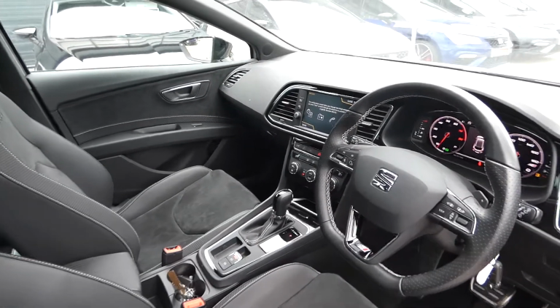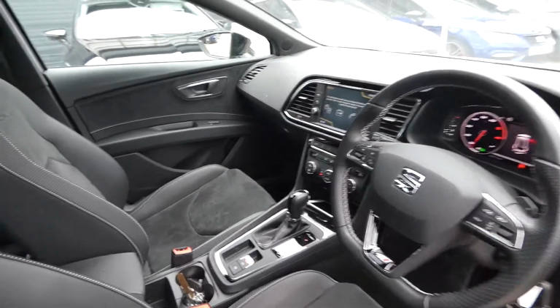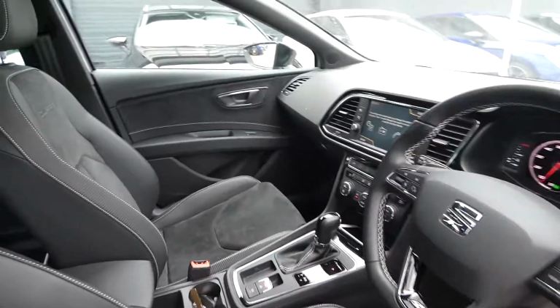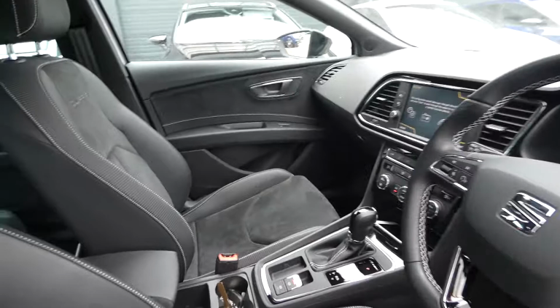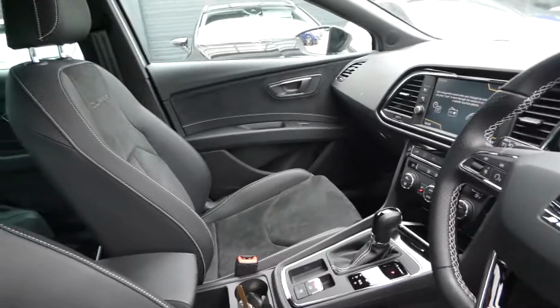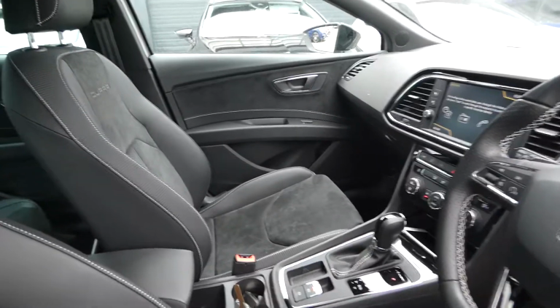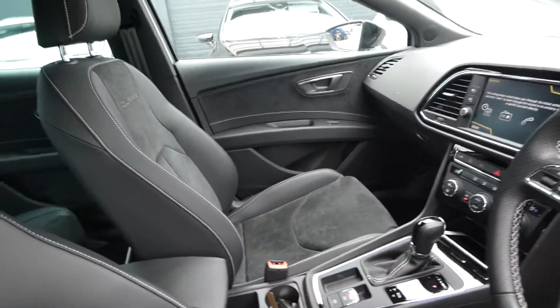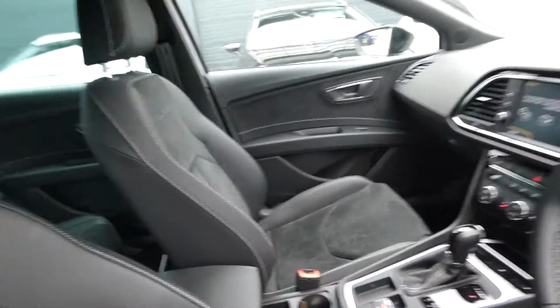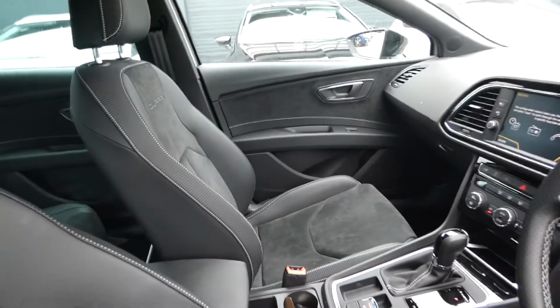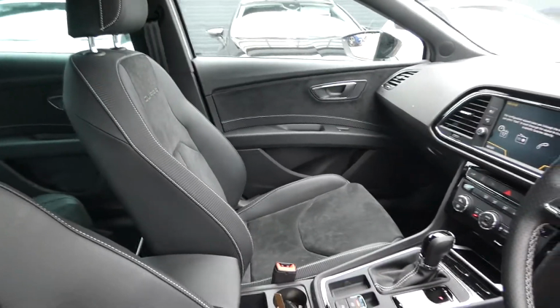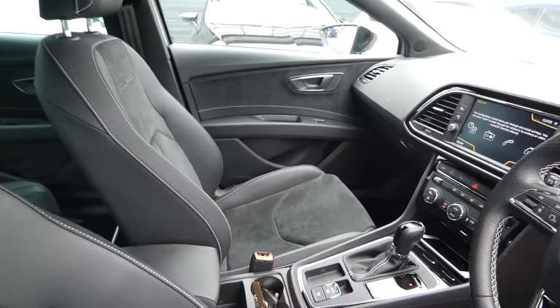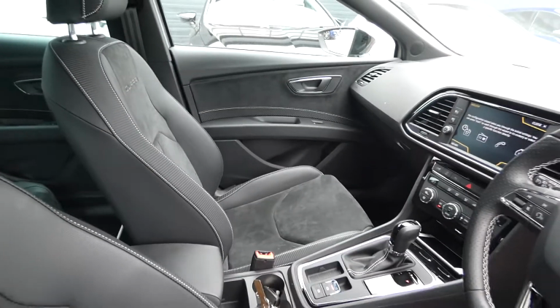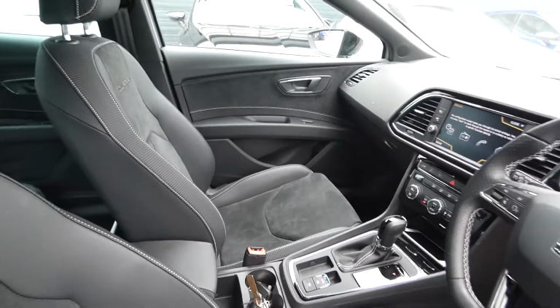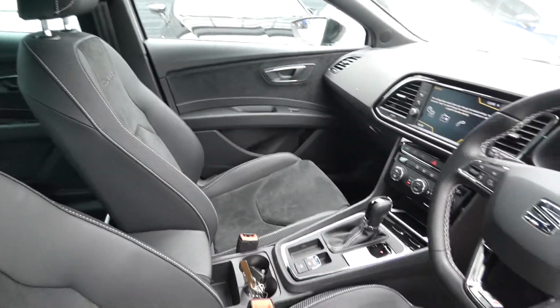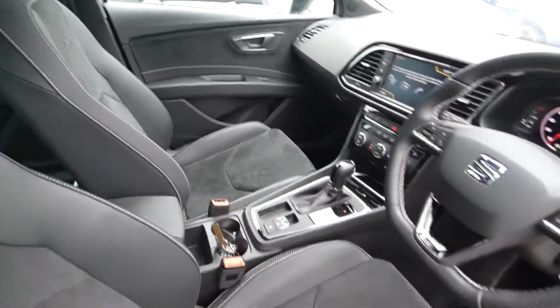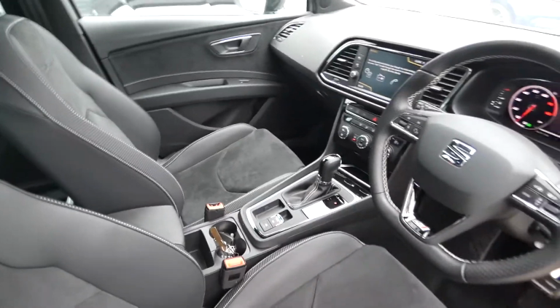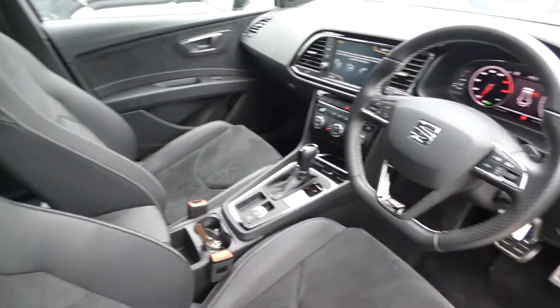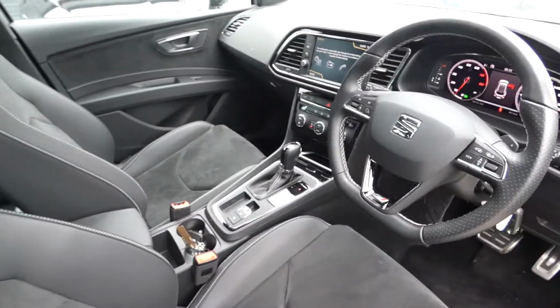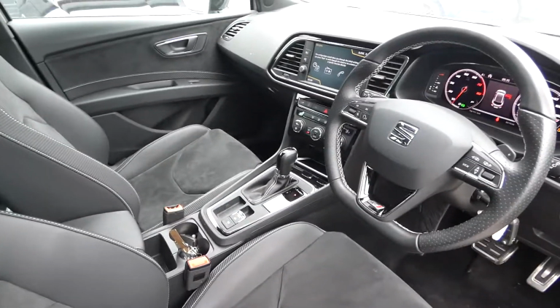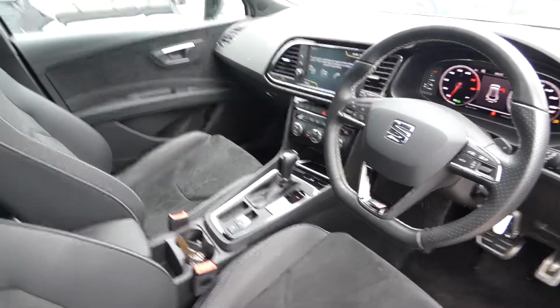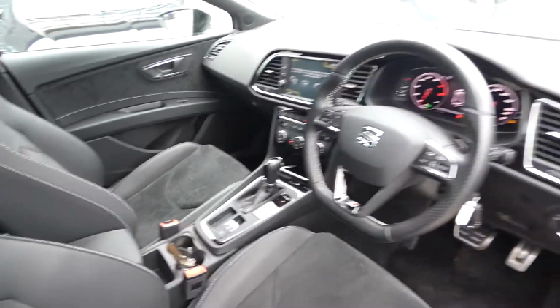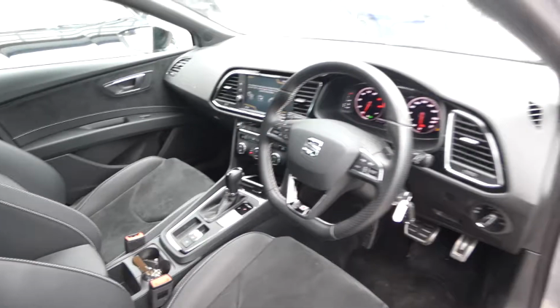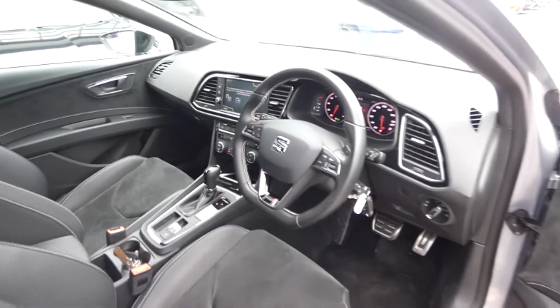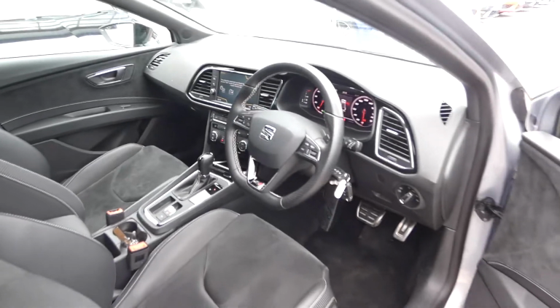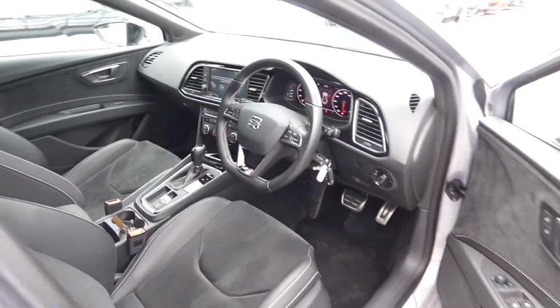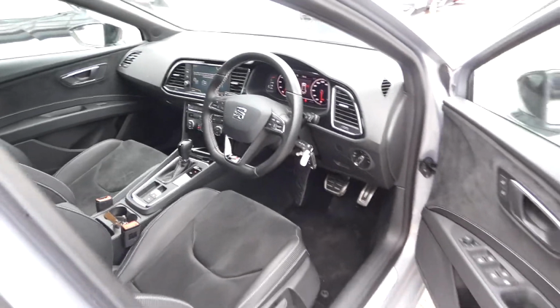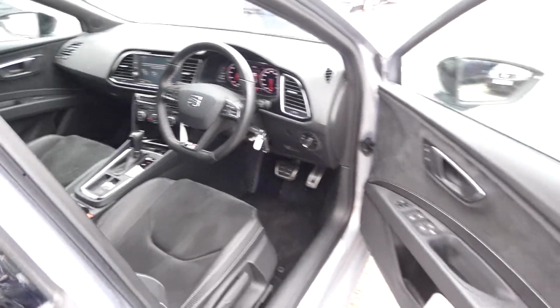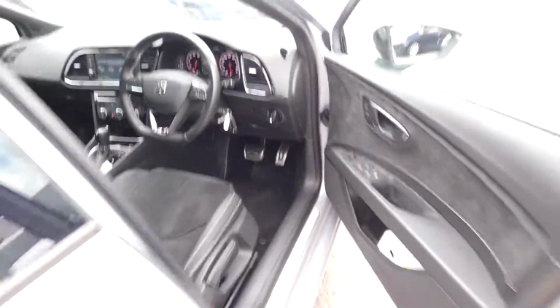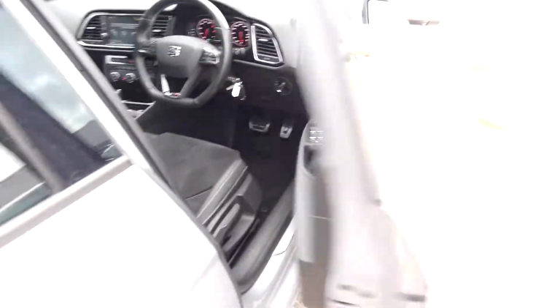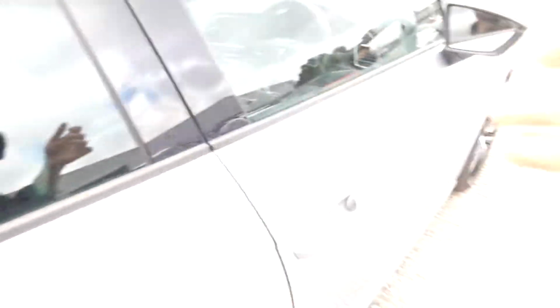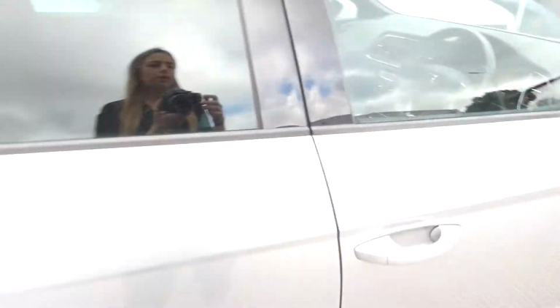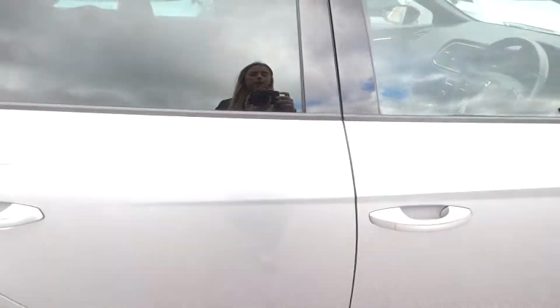This vehicle's just got under 9,000 miles on the clock and does come with full link navigation, DAB and some other options there as well.